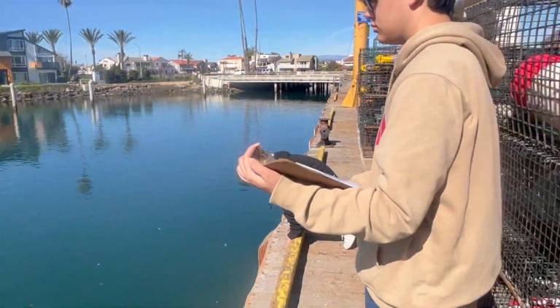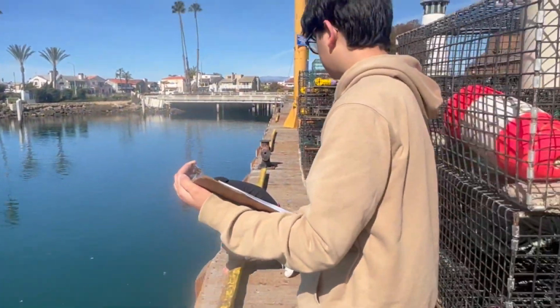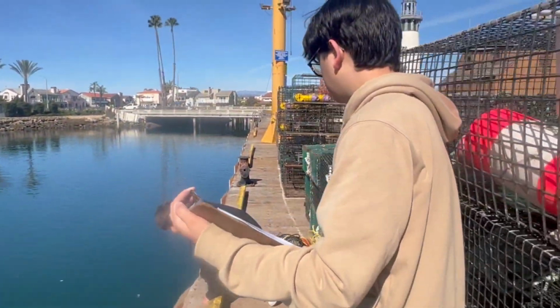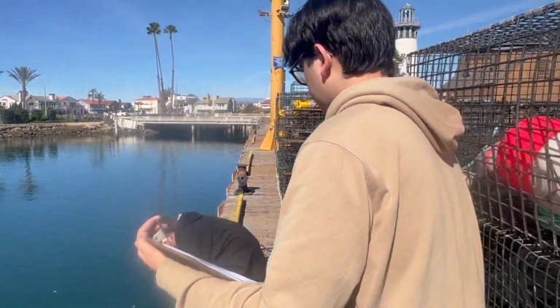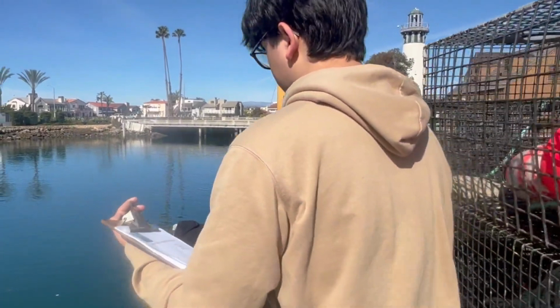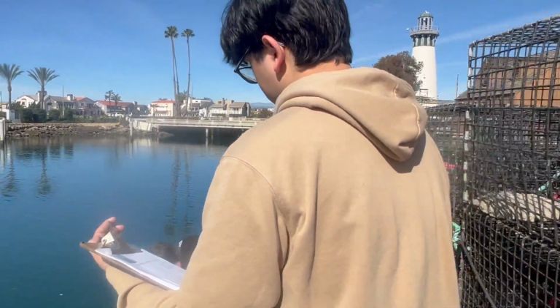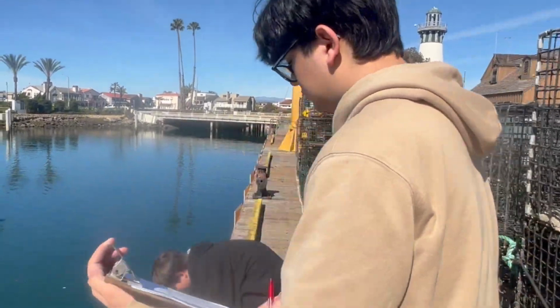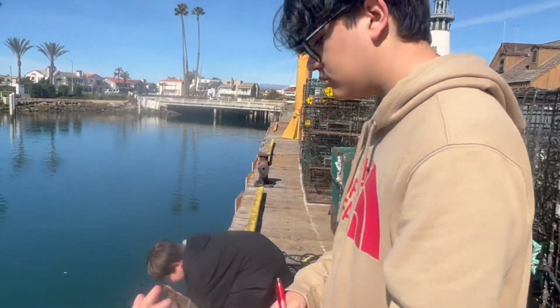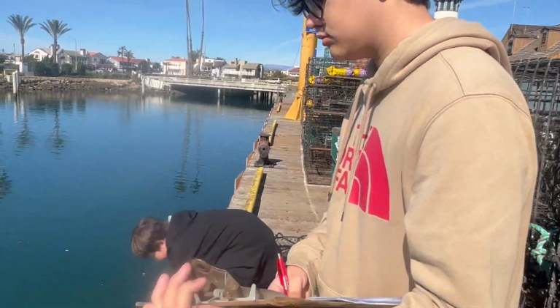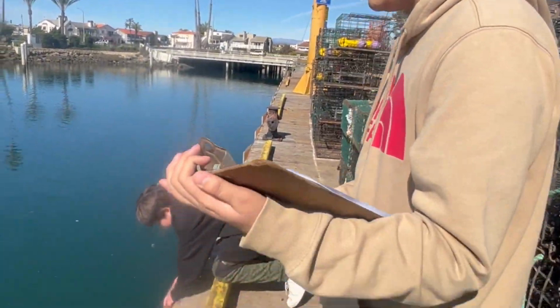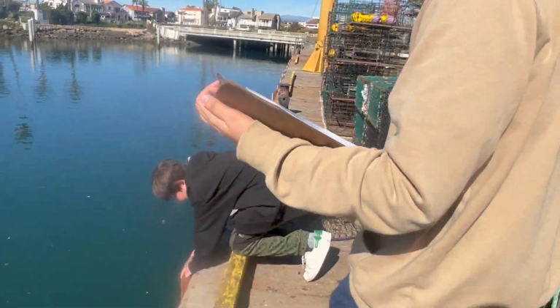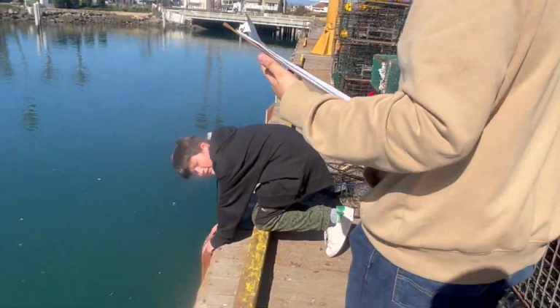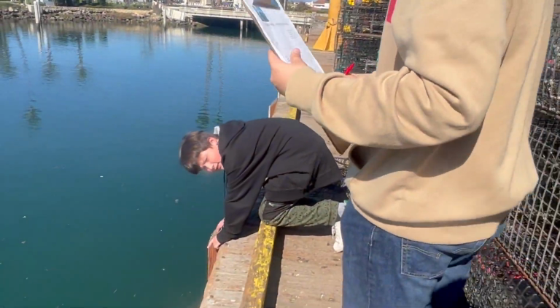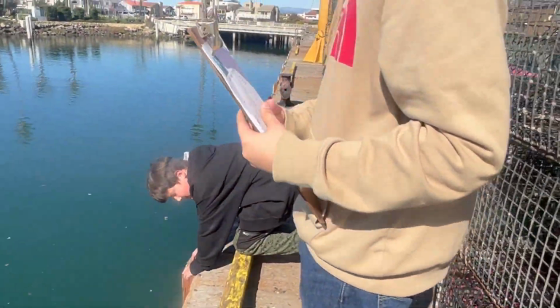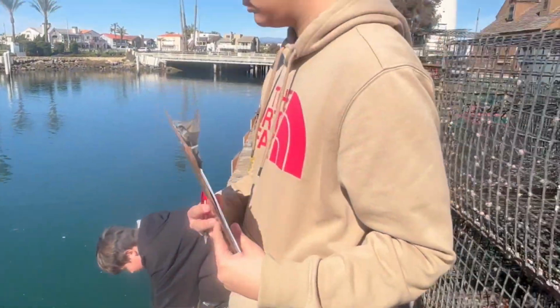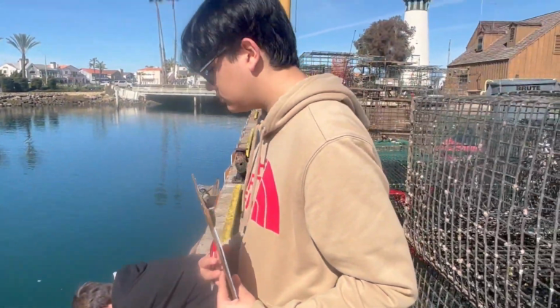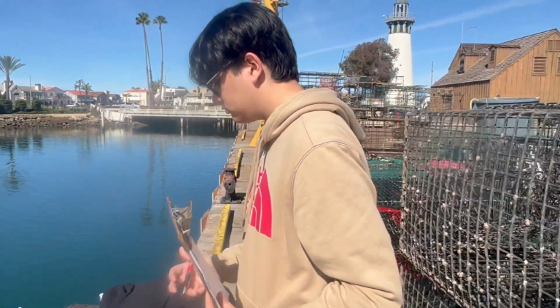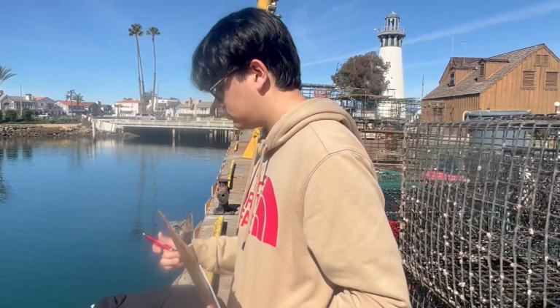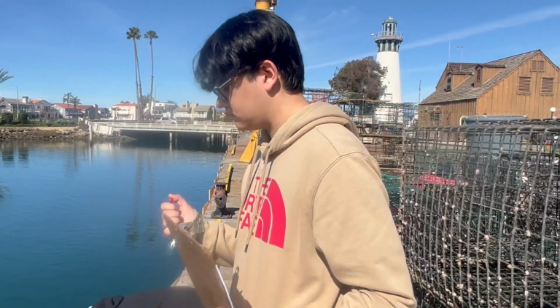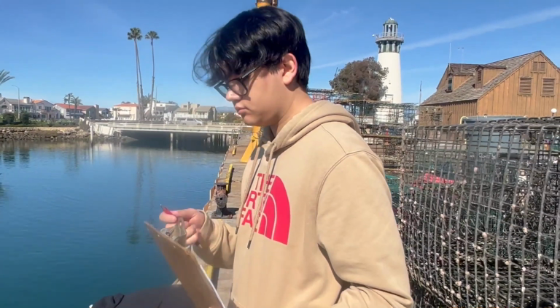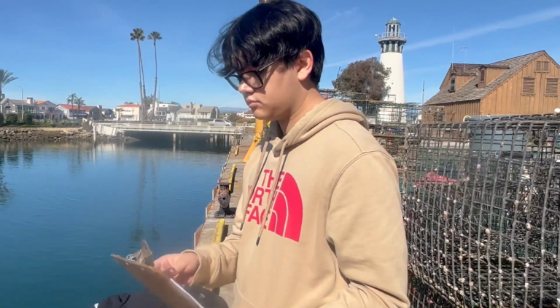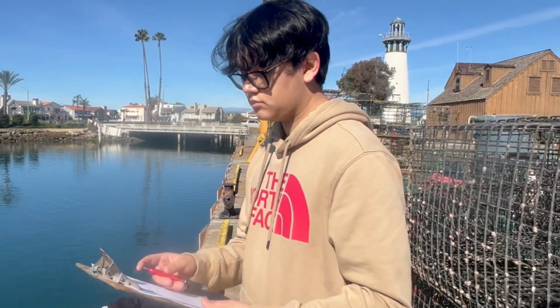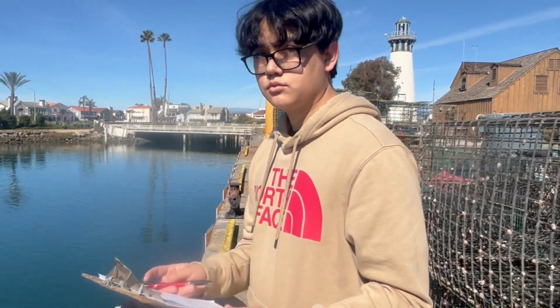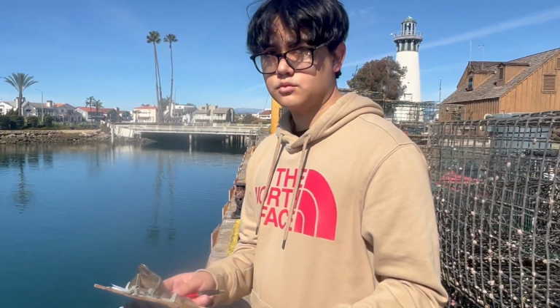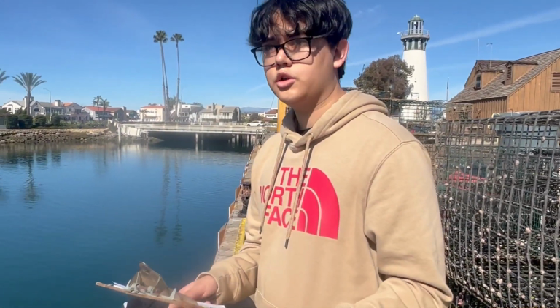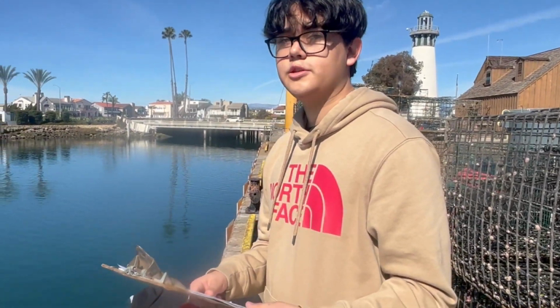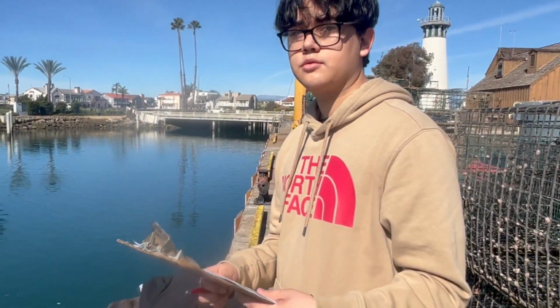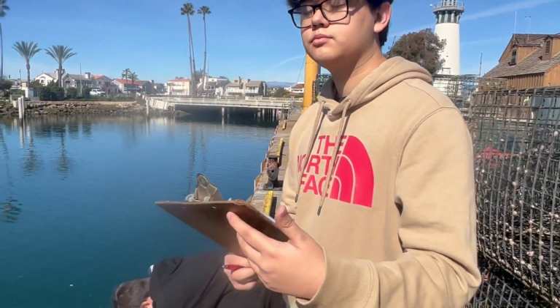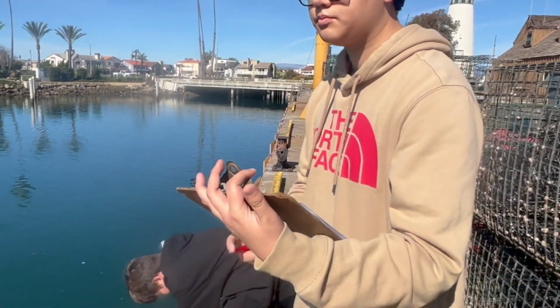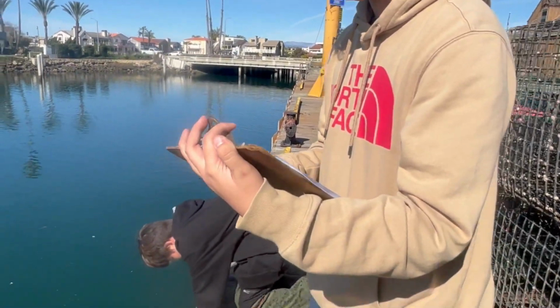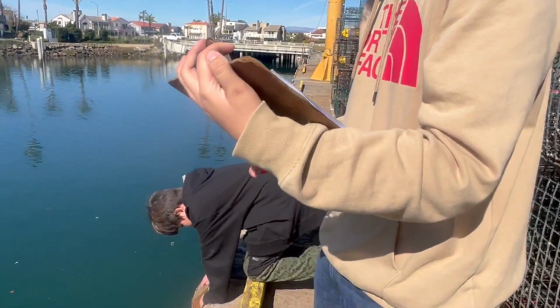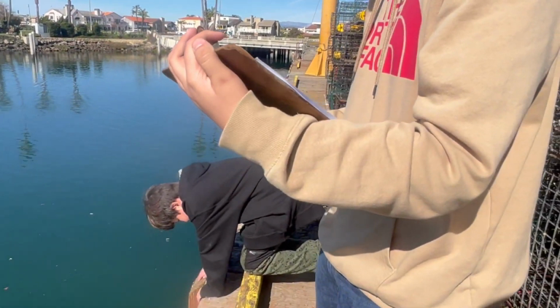We have the drone but it's not connecting to the phone. Let's get the net back in the water. Just note down how long it was in there — how long were we in the water? About 20 minutes. Good job, guys!